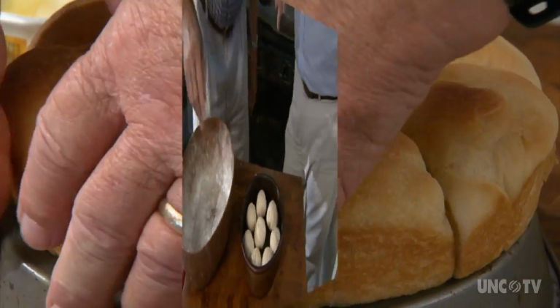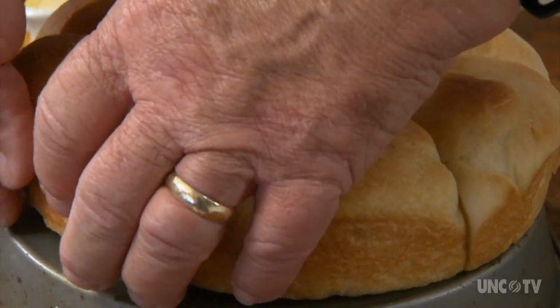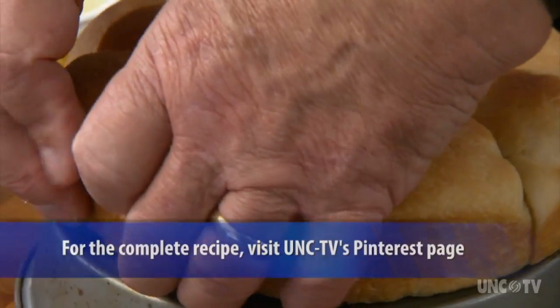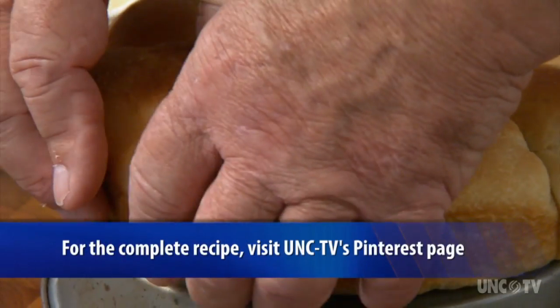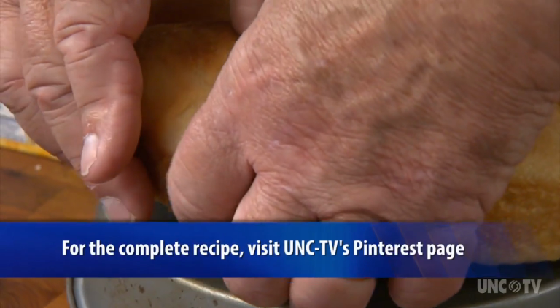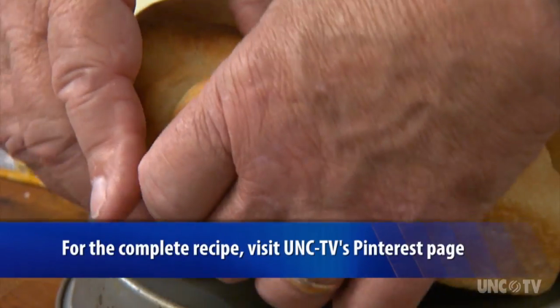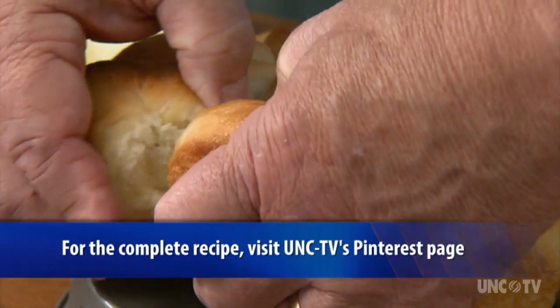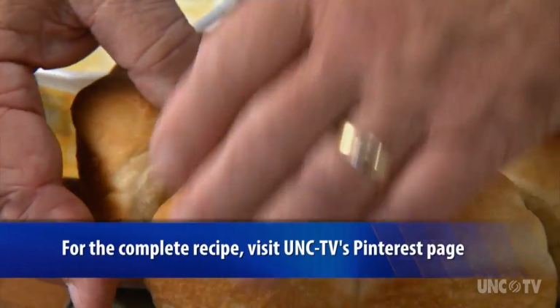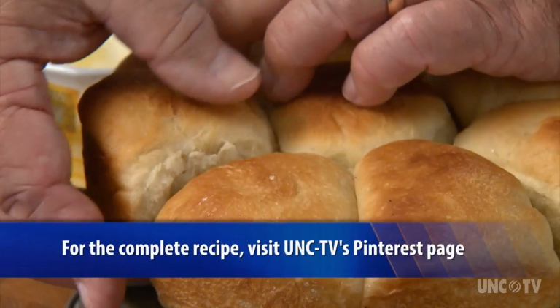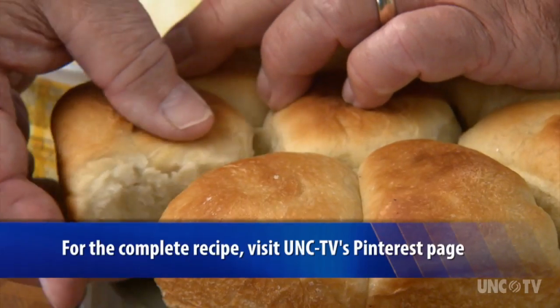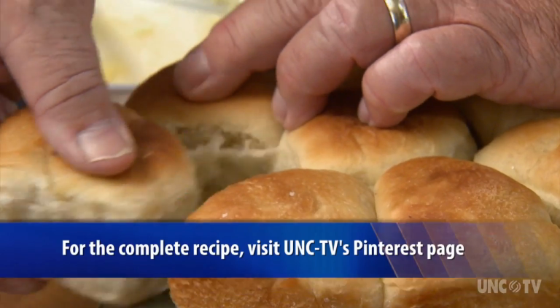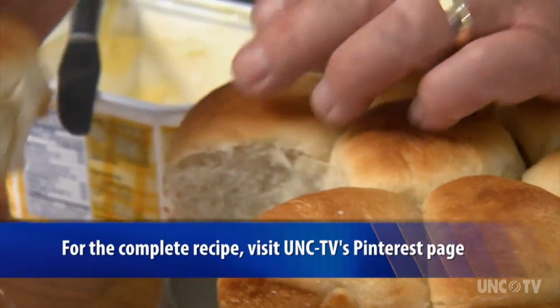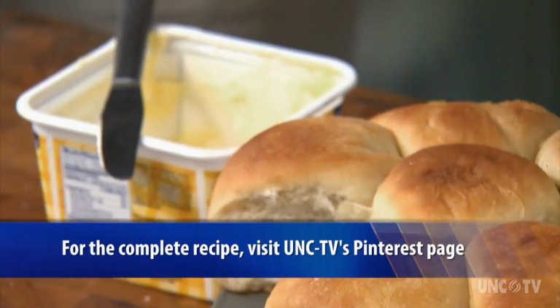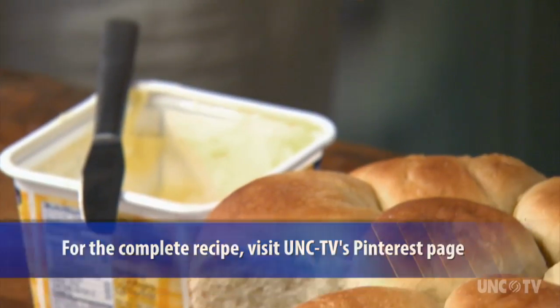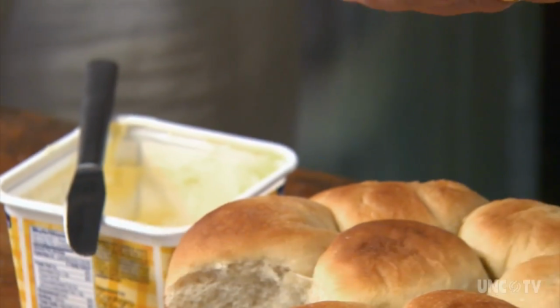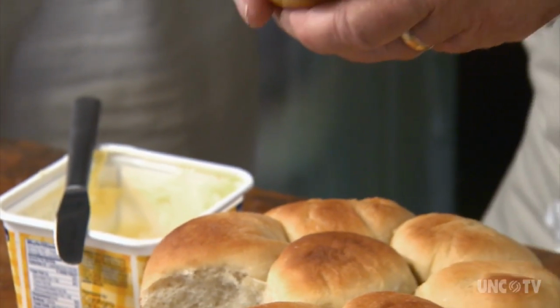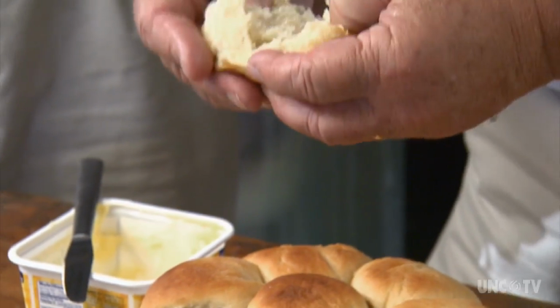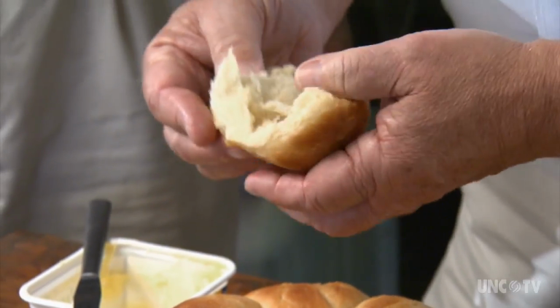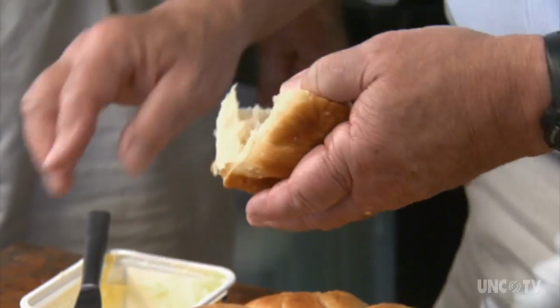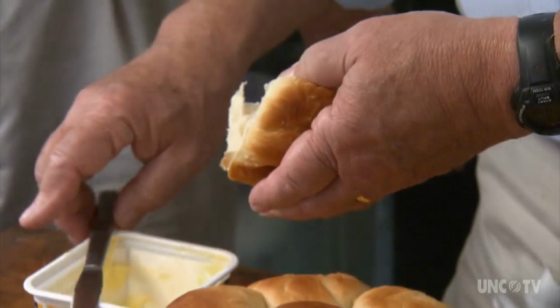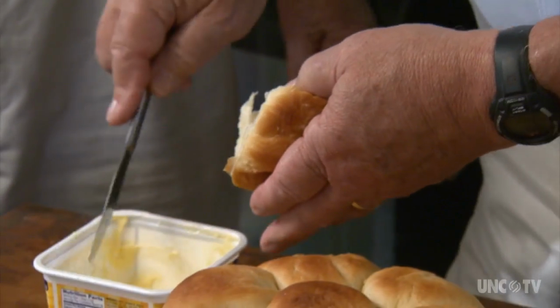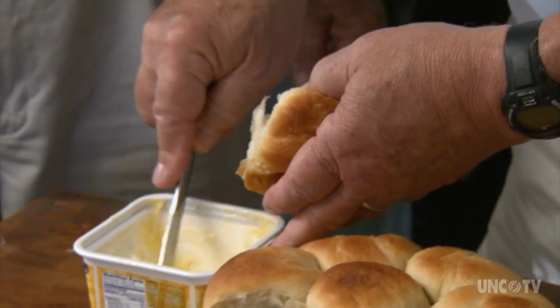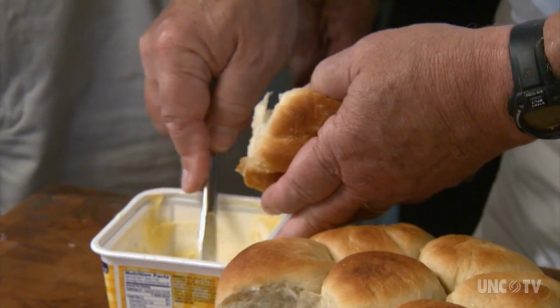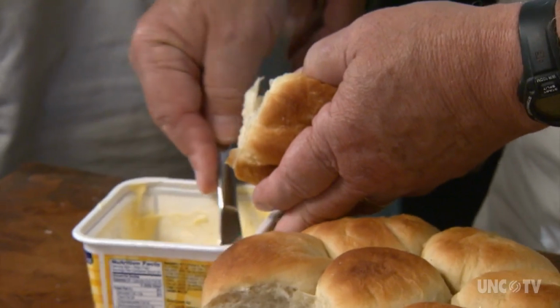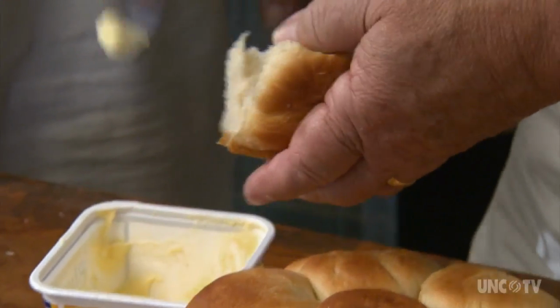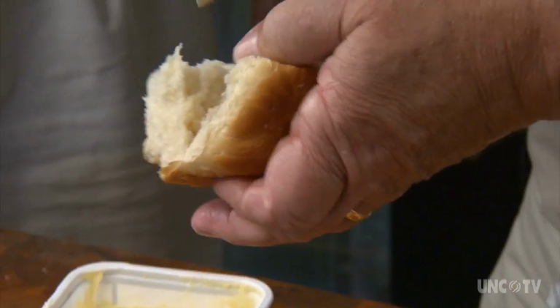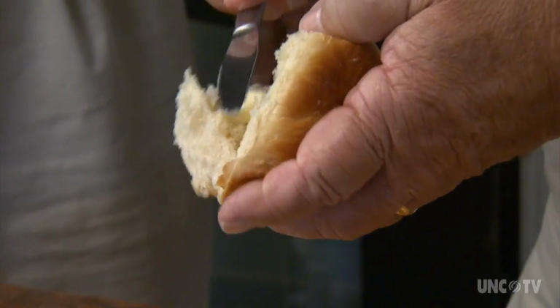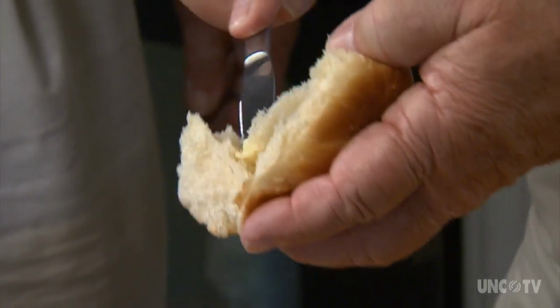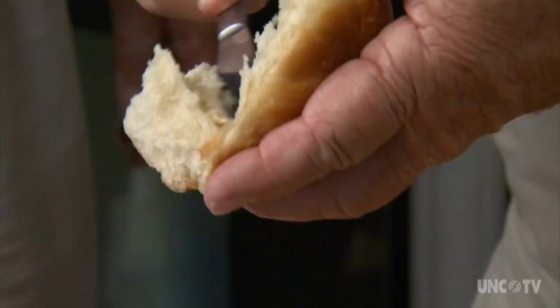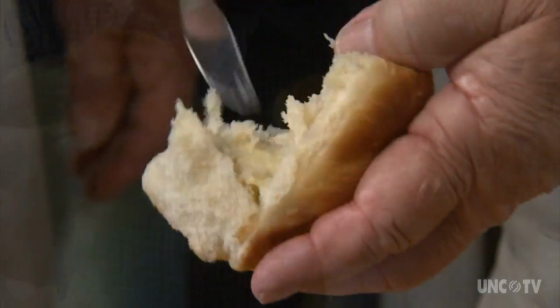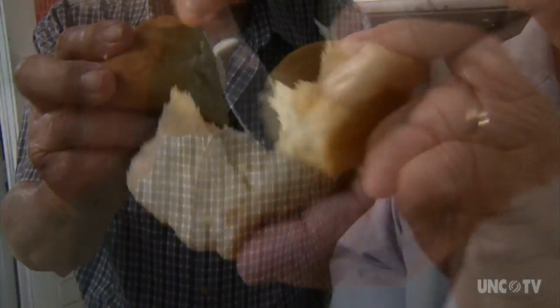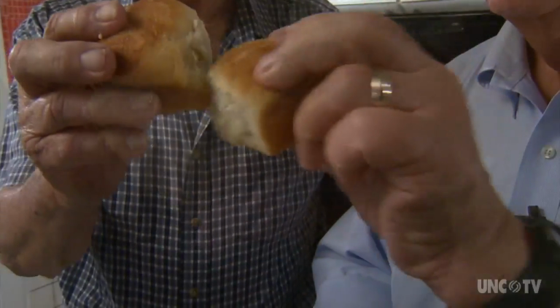Earl, you made the rolls — you rolled the dough. About all I'm good for here is to butter one. Cheers.